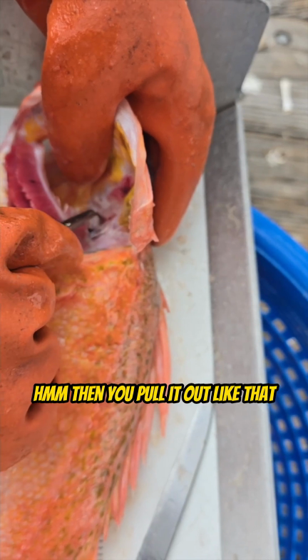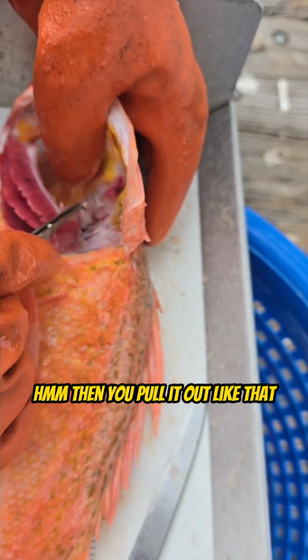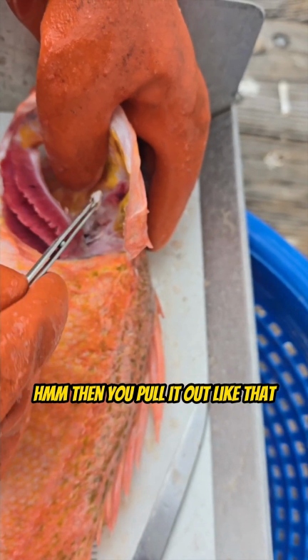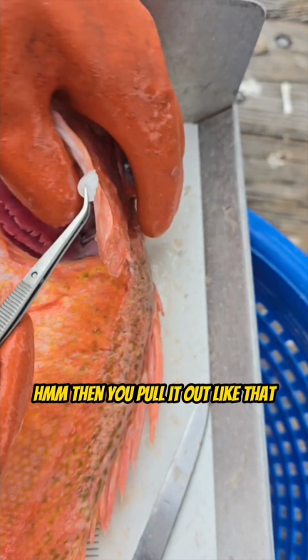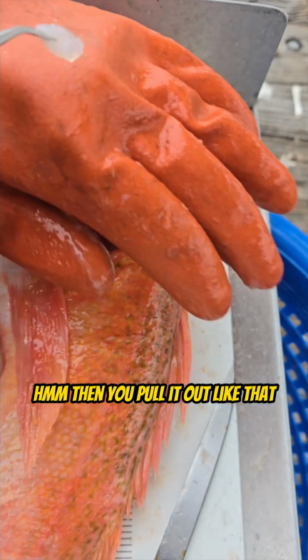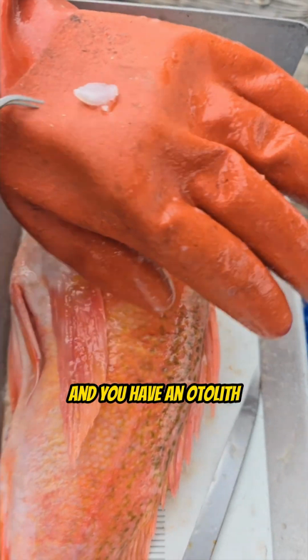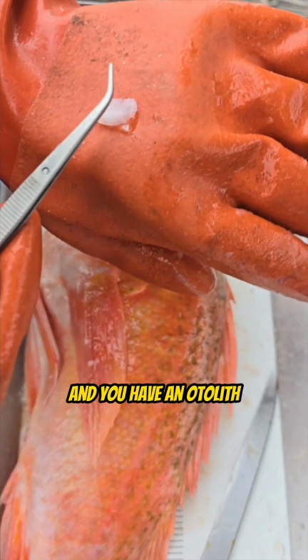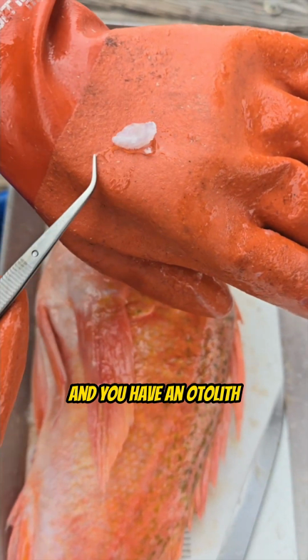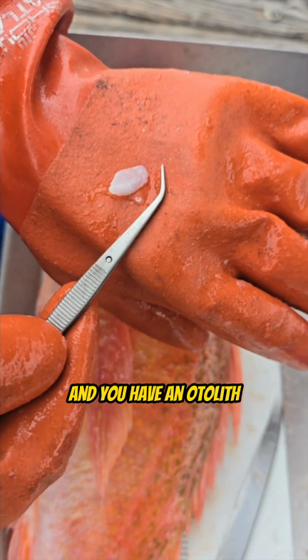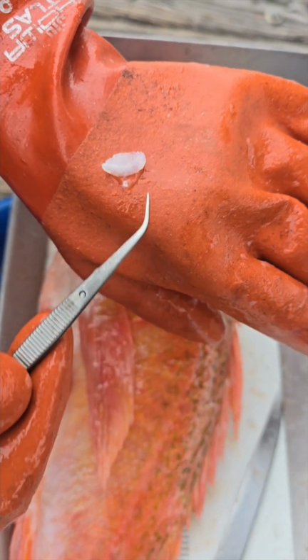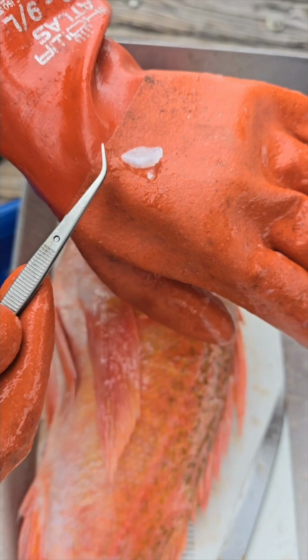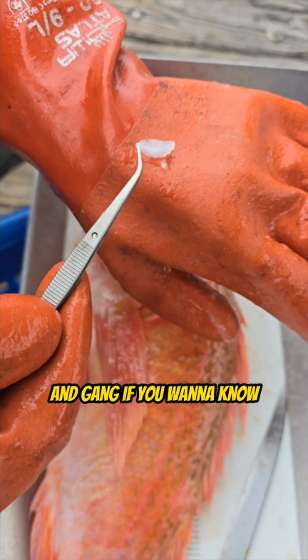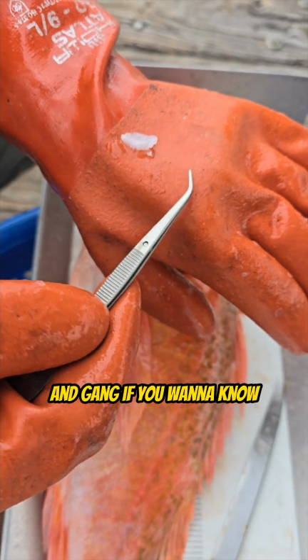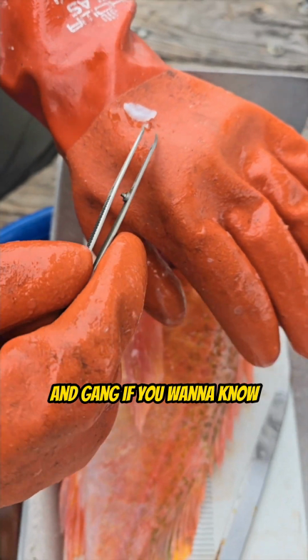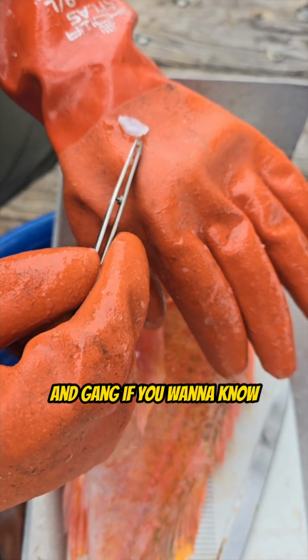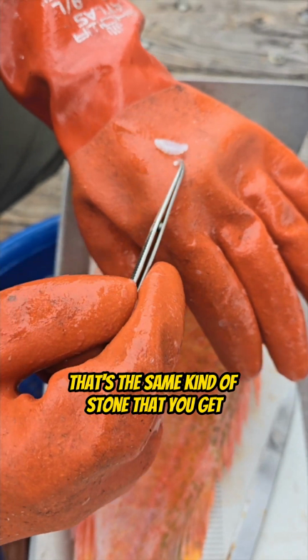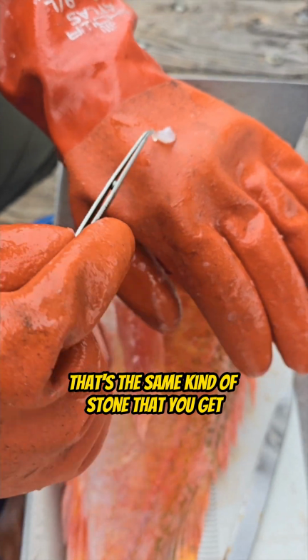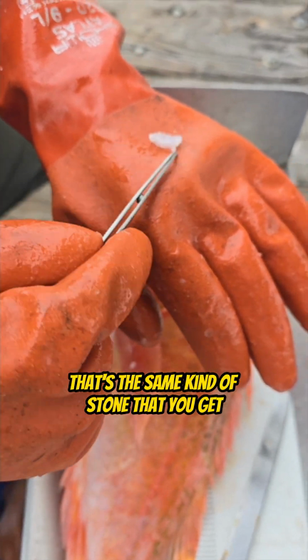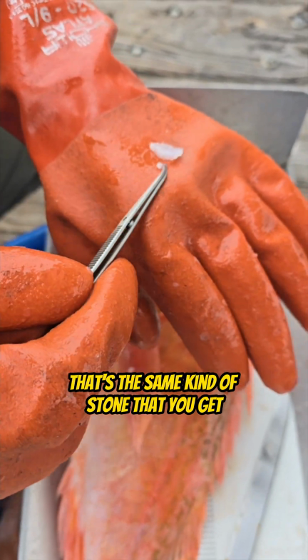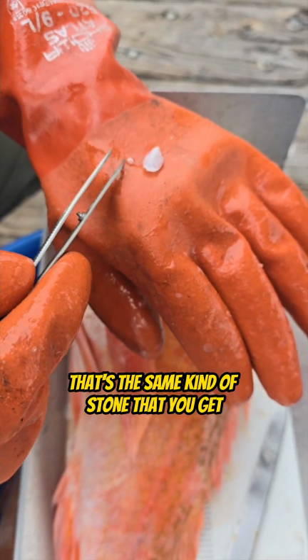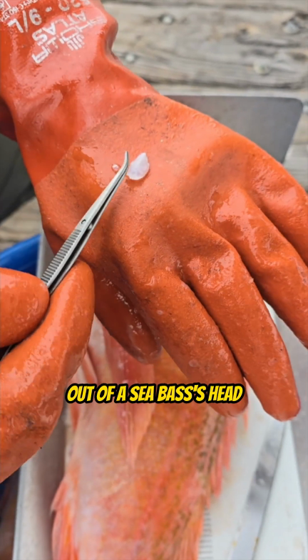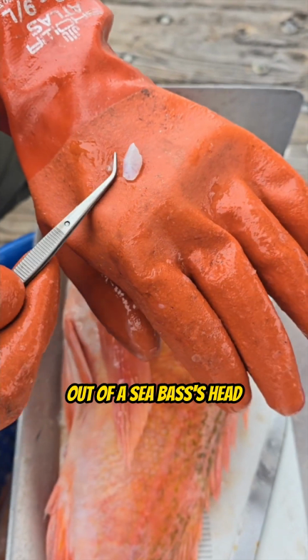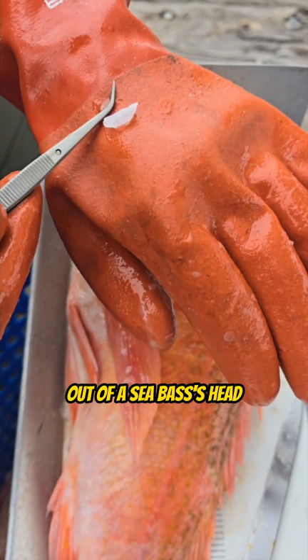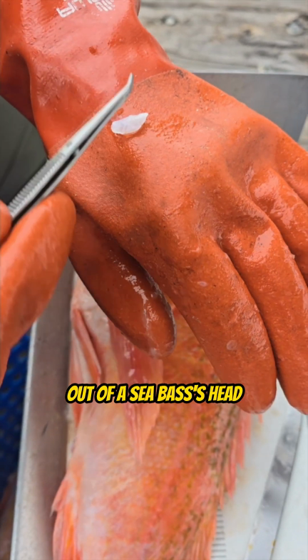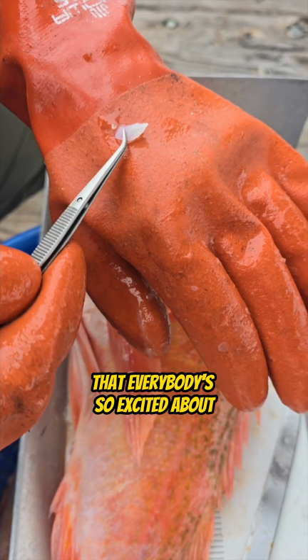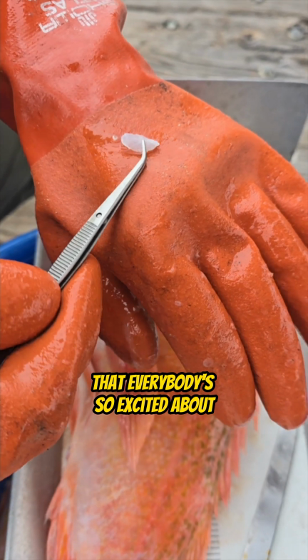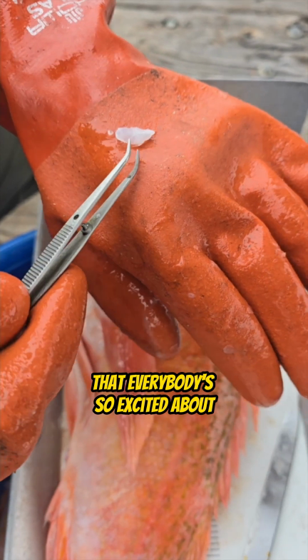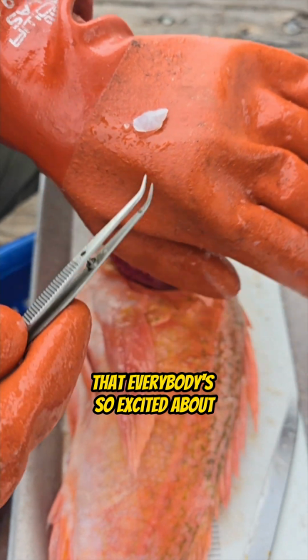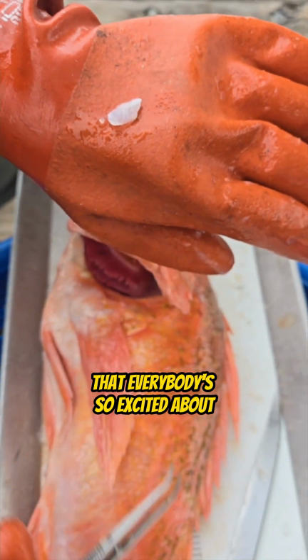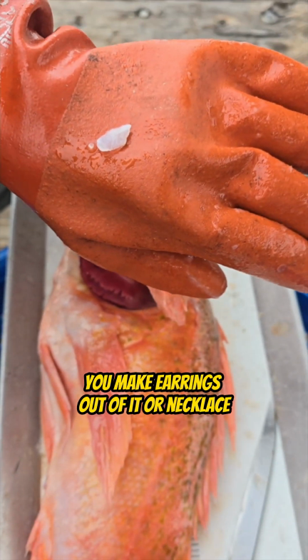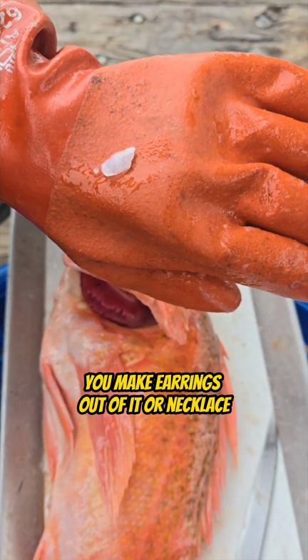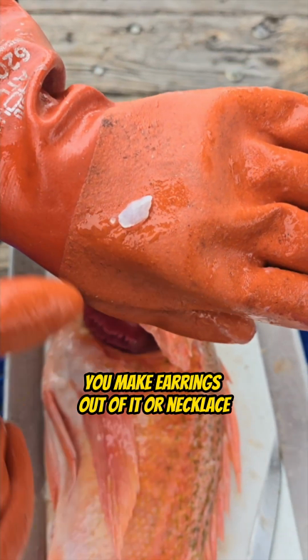You pull it out like that and you have an otolith. And gang, if you want to know, that's the same kind of stone that you get out of a sea bass's head that everybody's so excited about. You make earrings out of it.